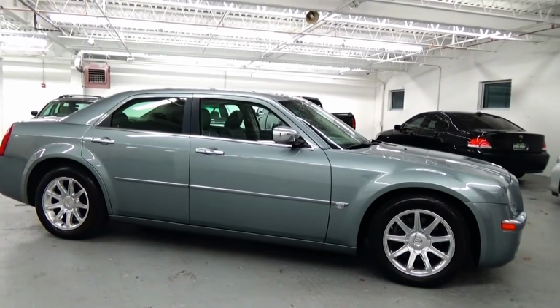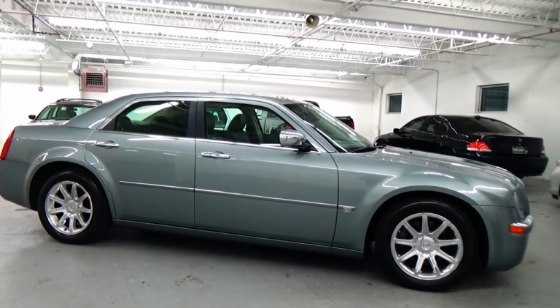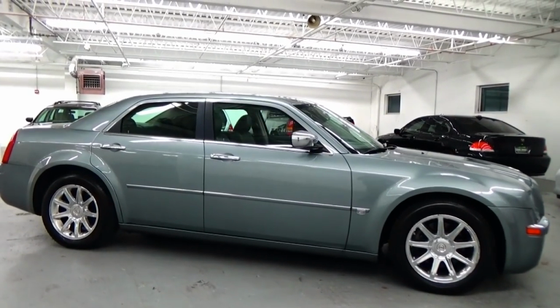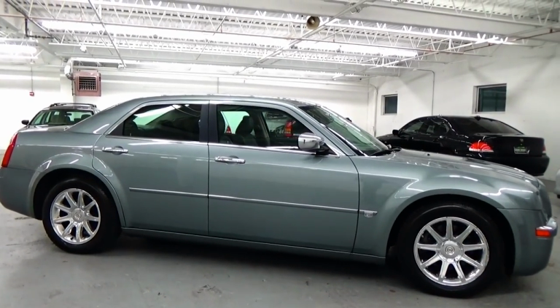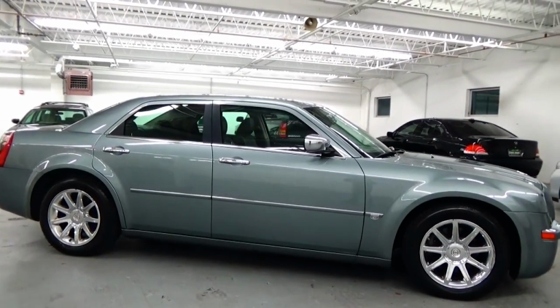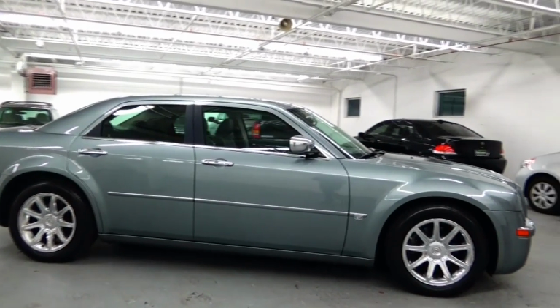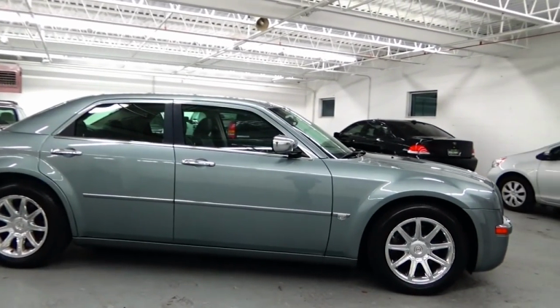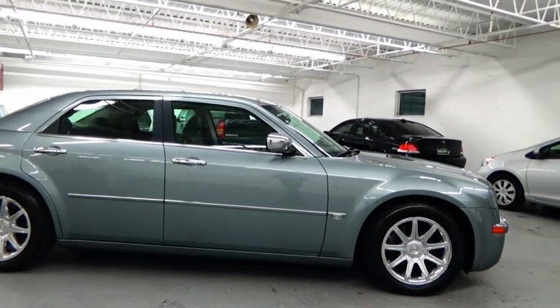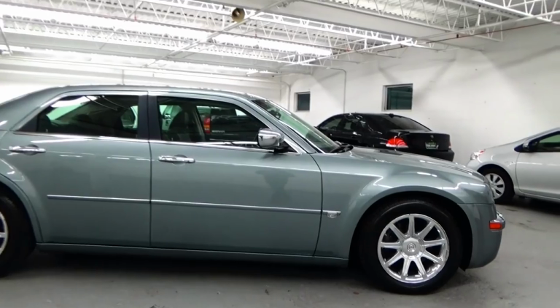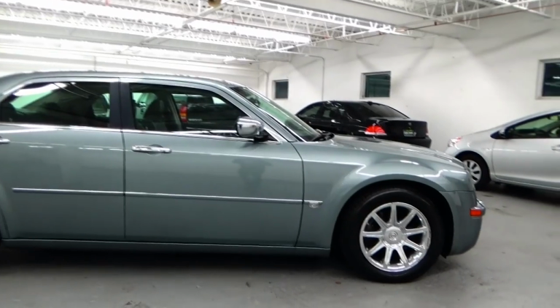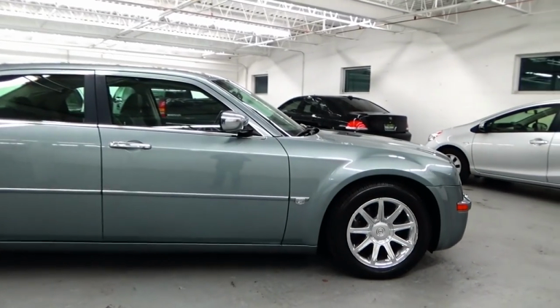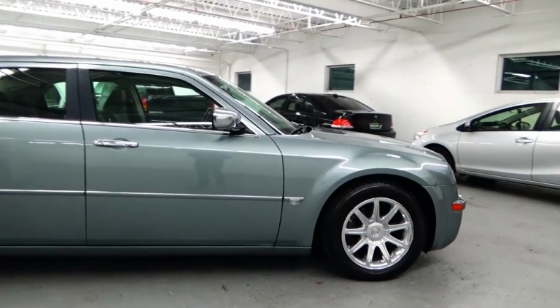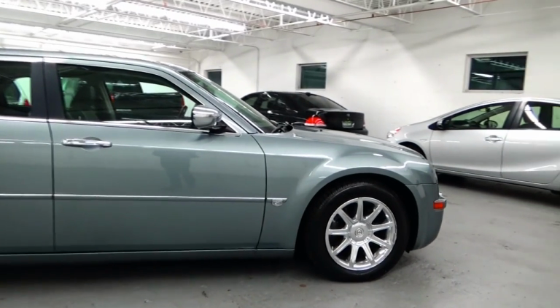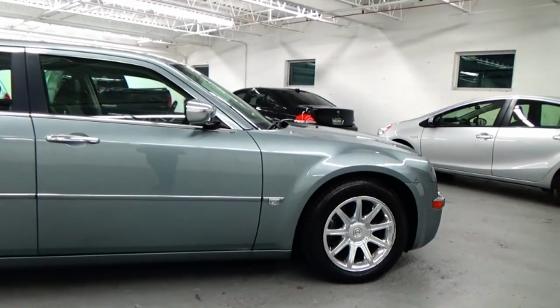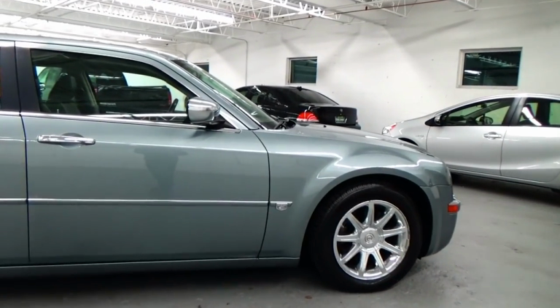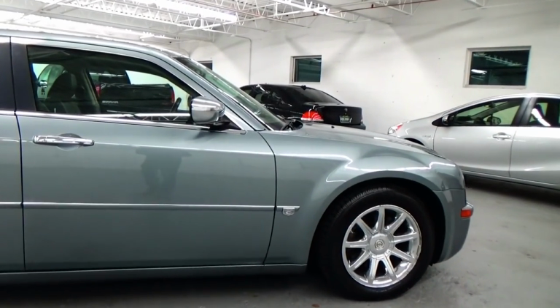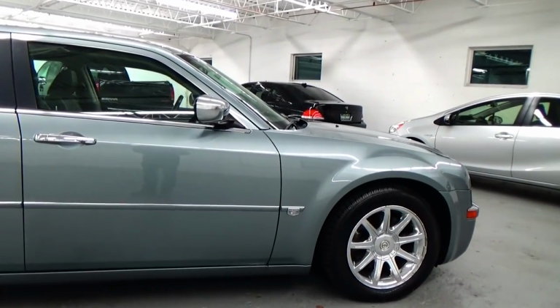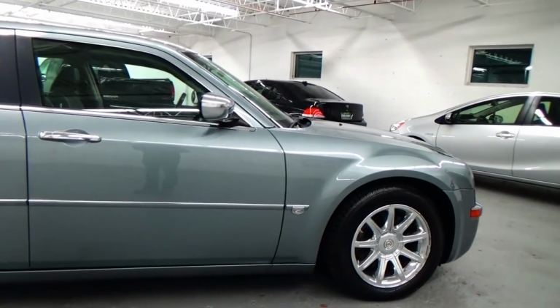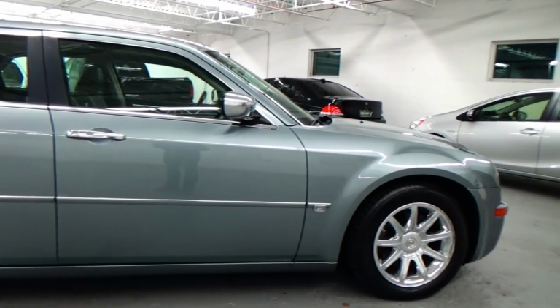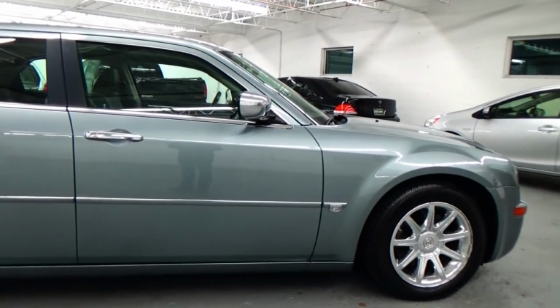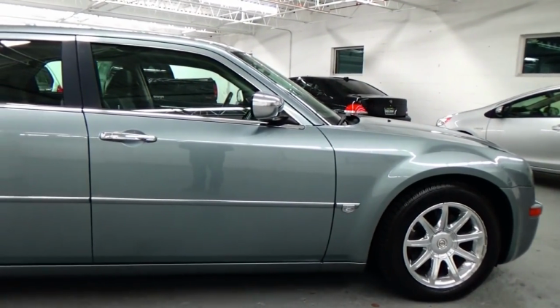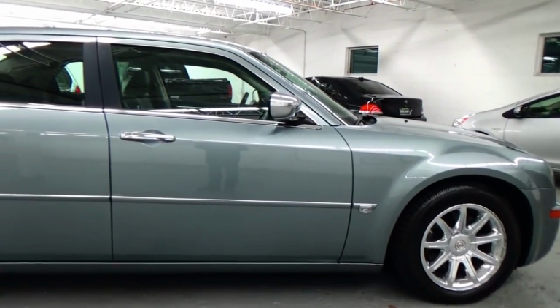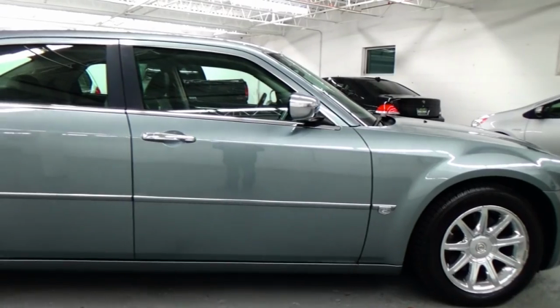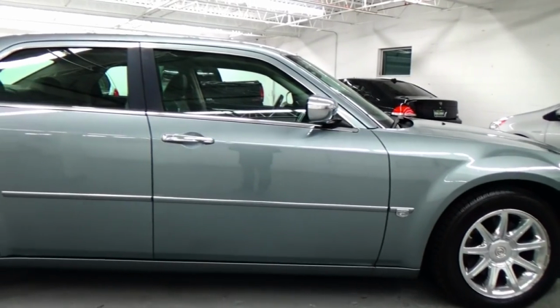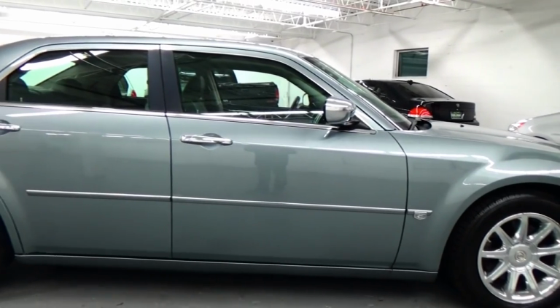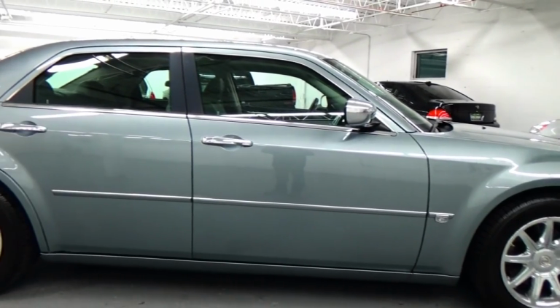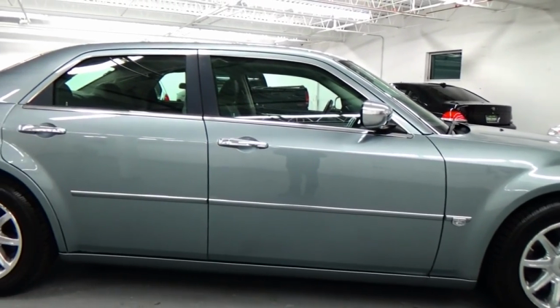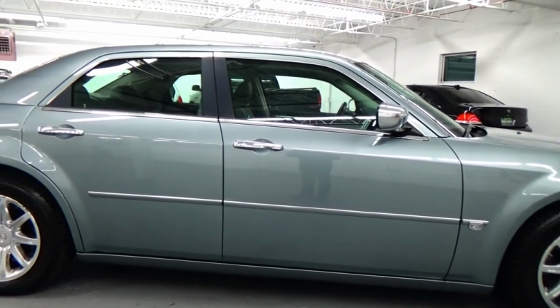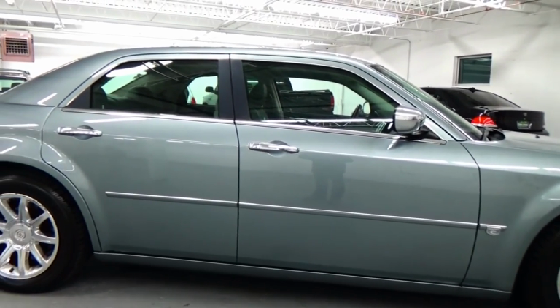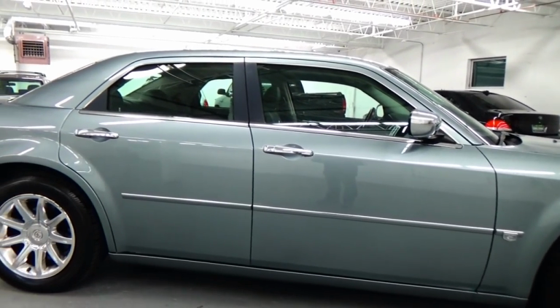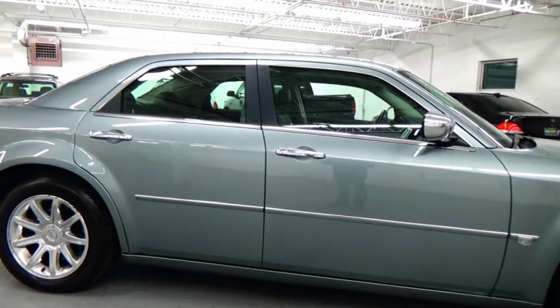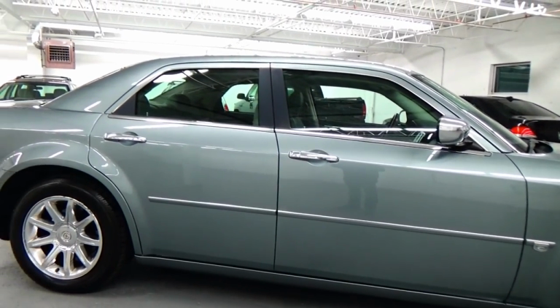We do these videos here at Lewis Frank Motor Cars just to give buyers a little bit more insight into a vehicle they may be purchasing, as well as to show off the overall quality and condition of the vehicles that we buy and sell.